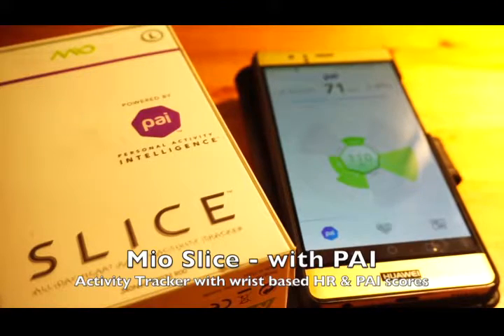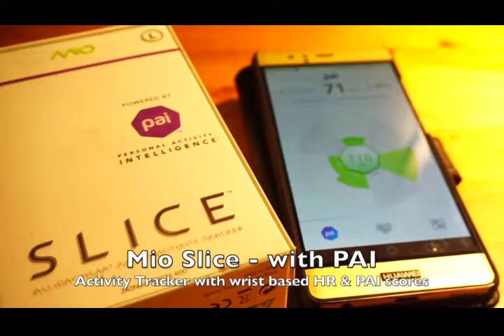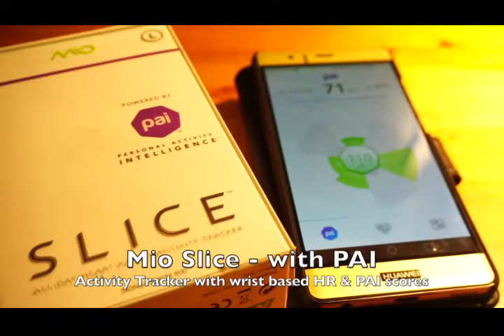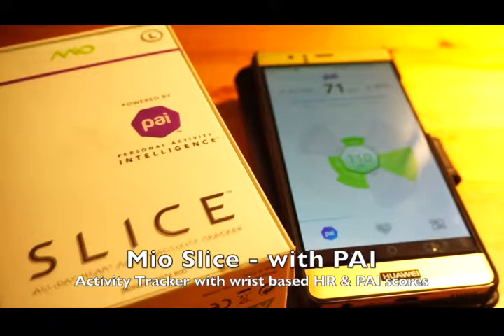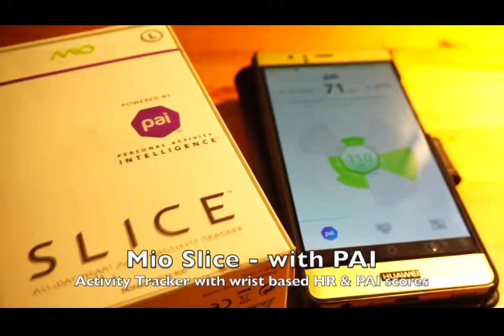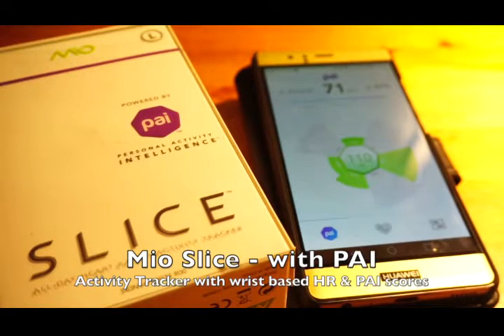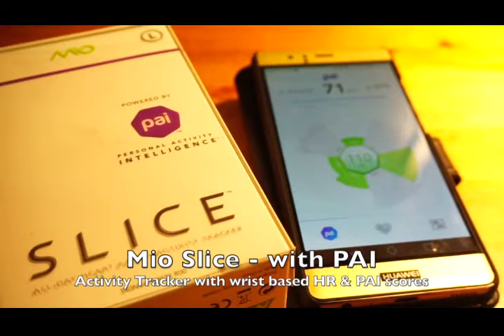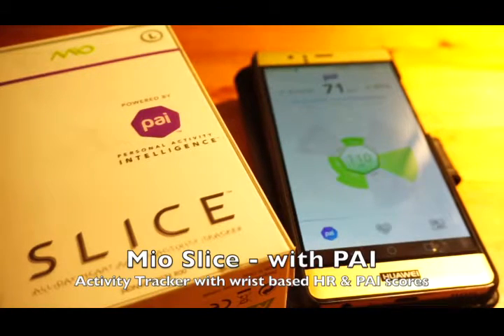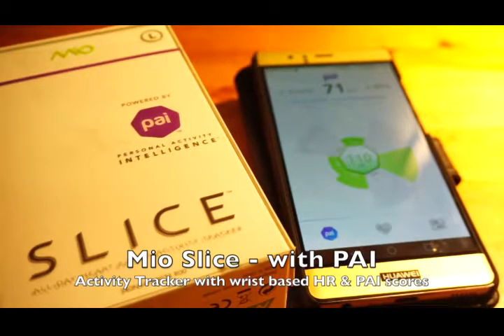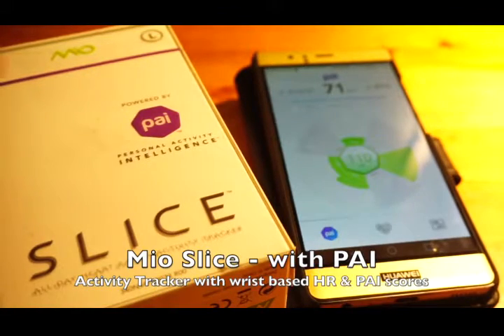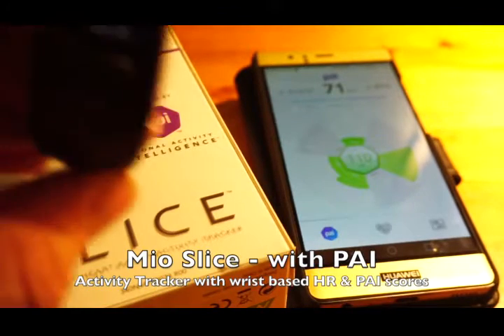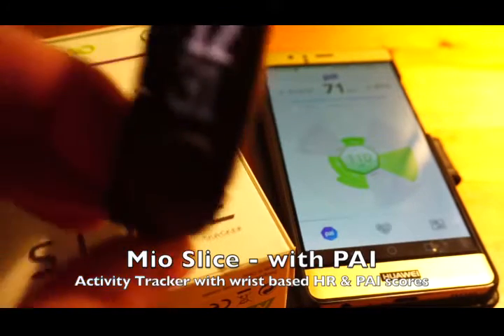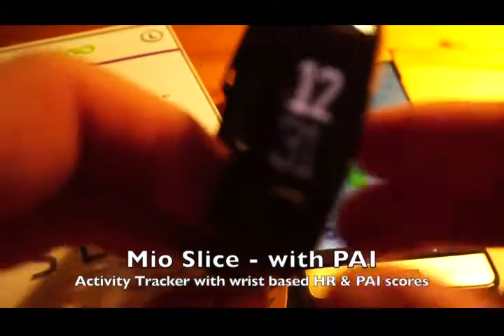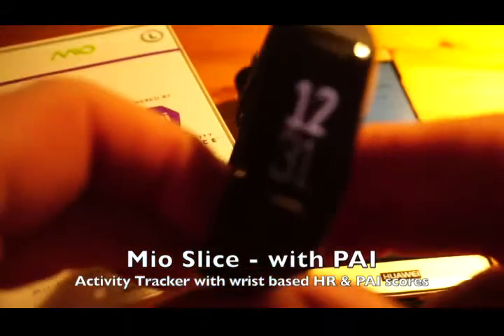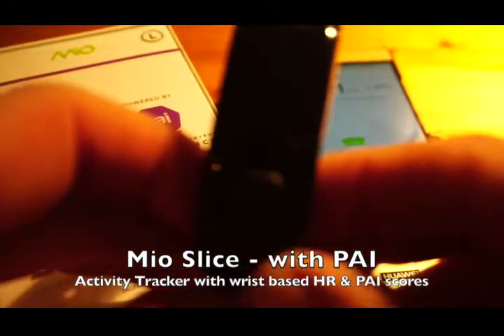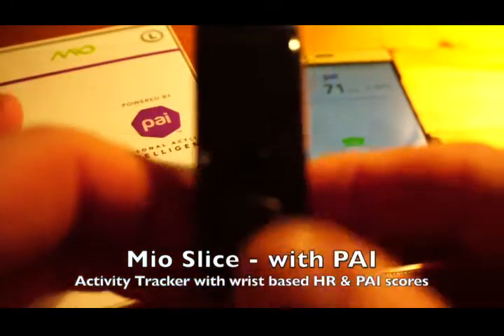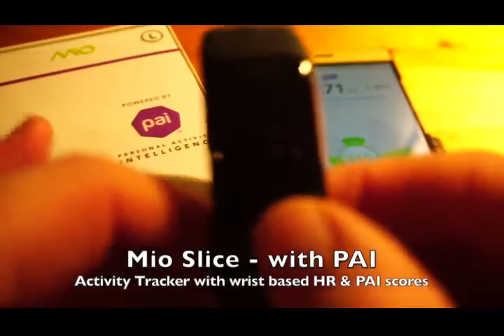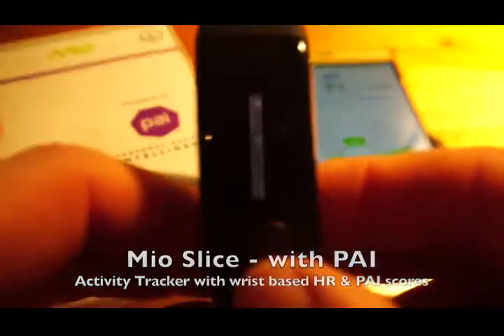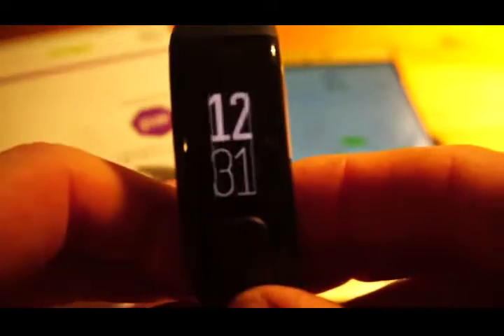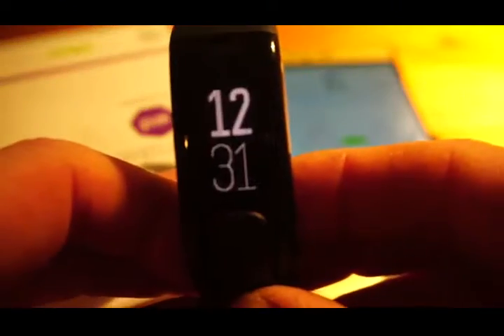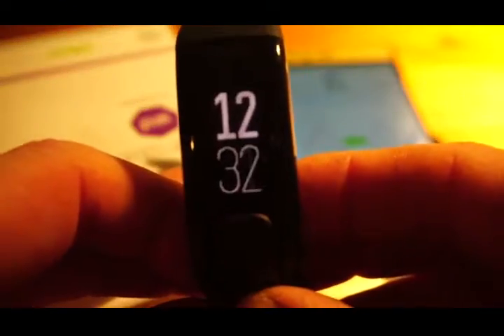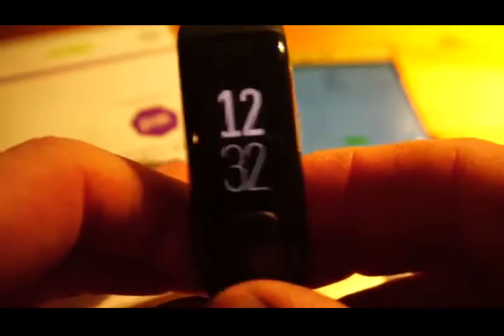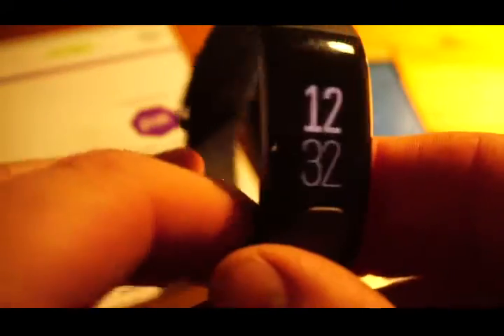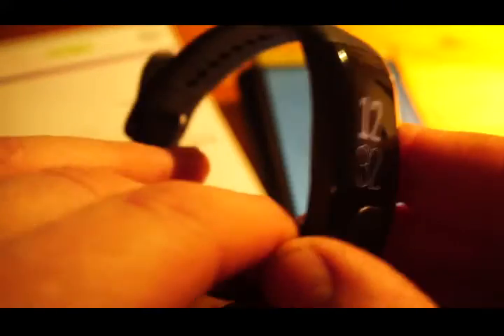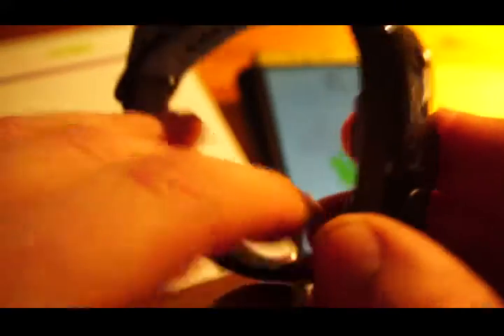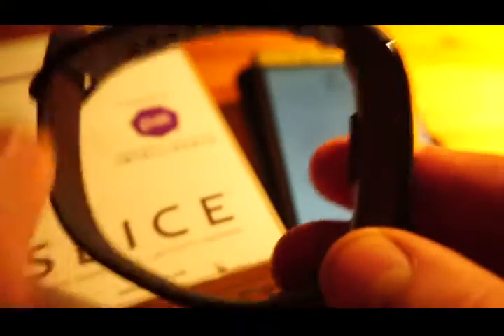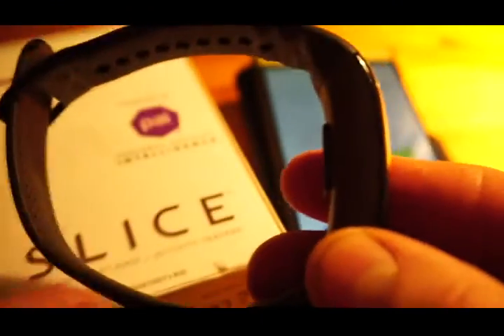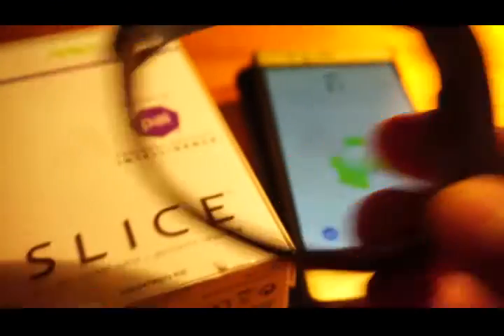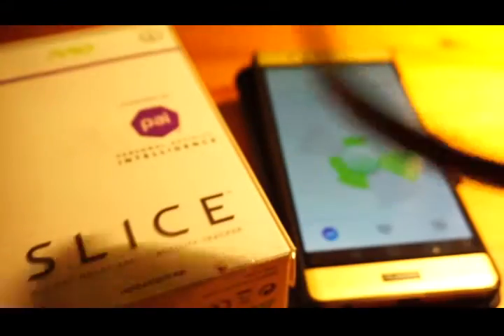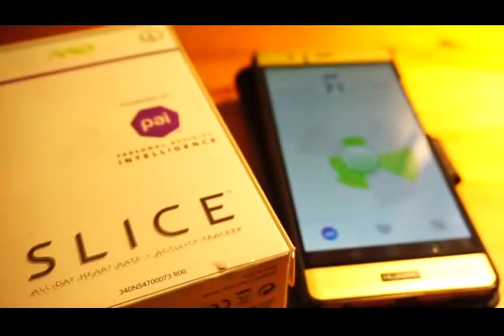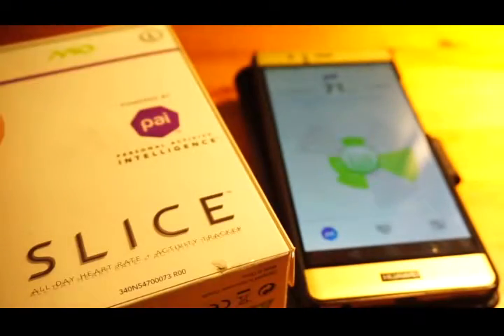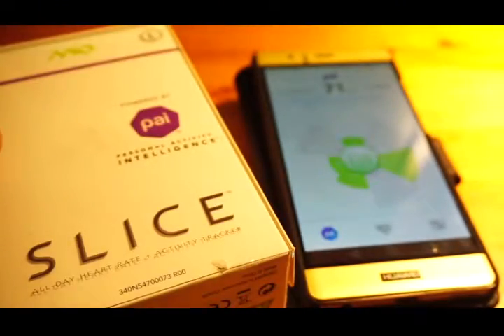Hi, this is Tristan from heartroomonitor.co.uk and this is my video review of the Mio Slice.